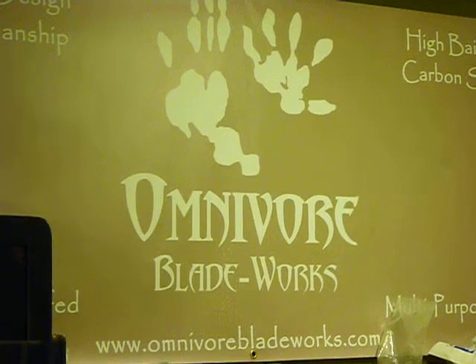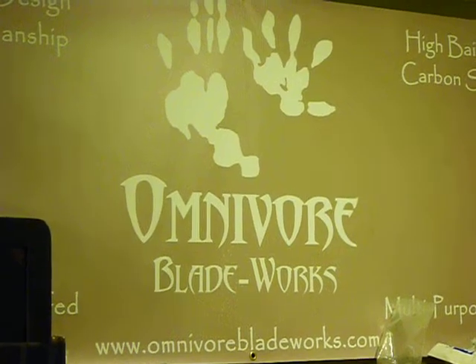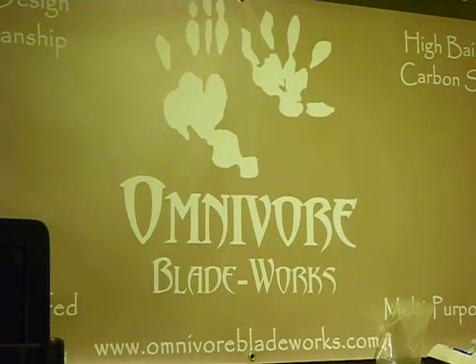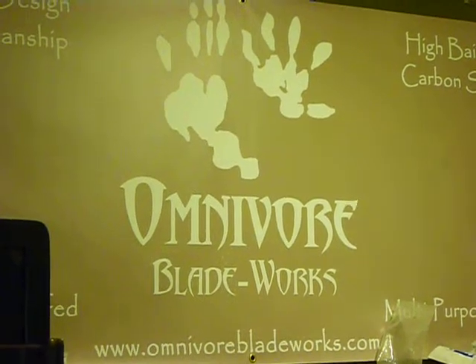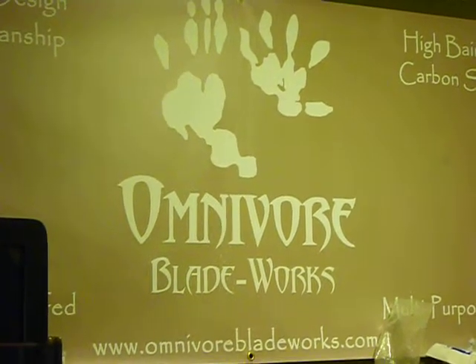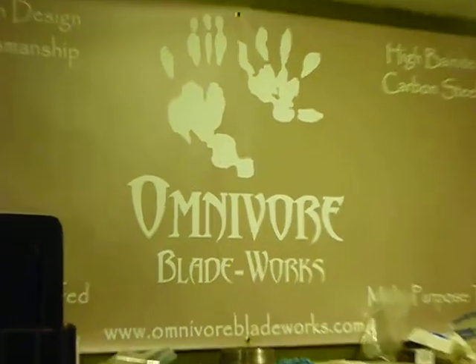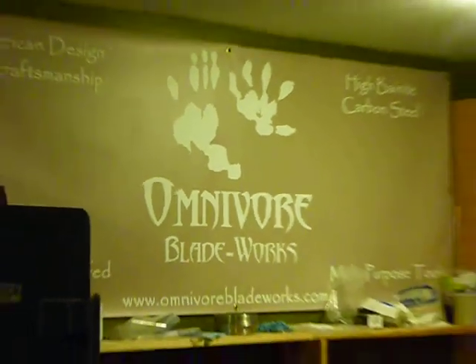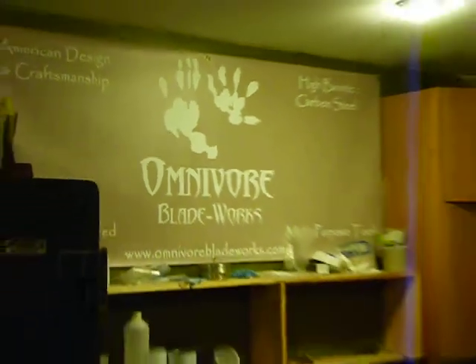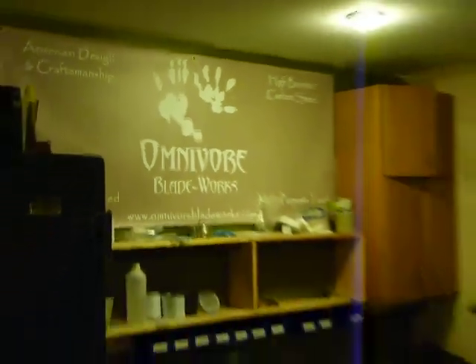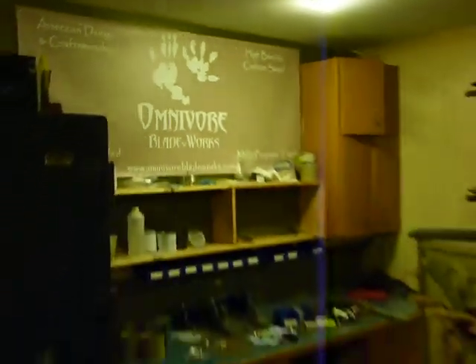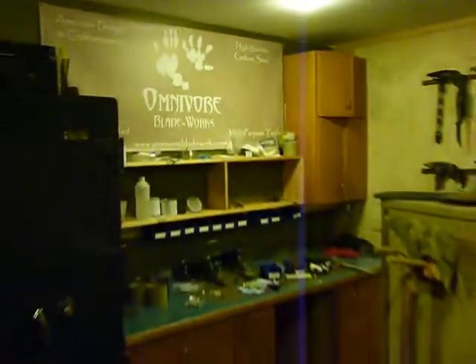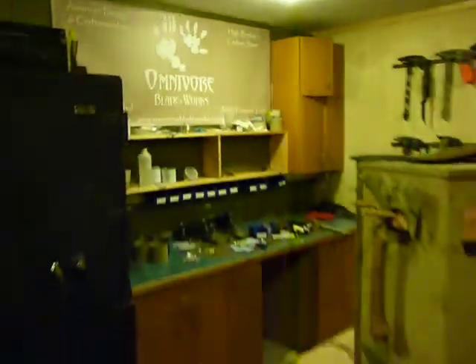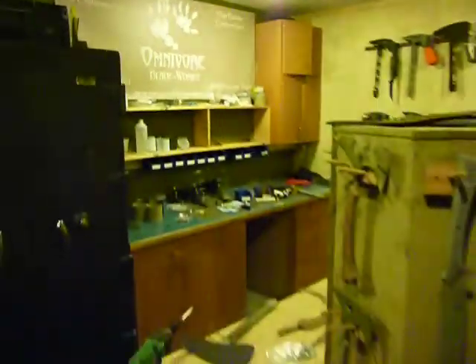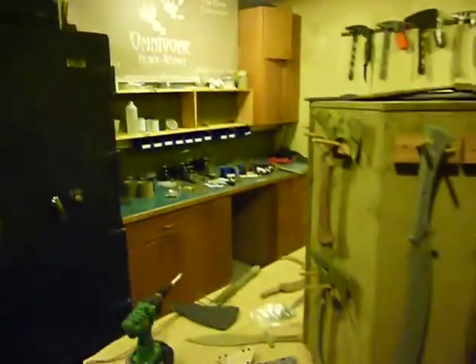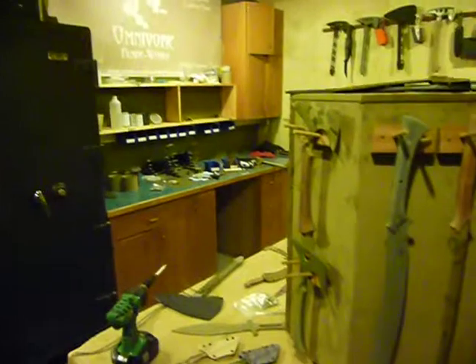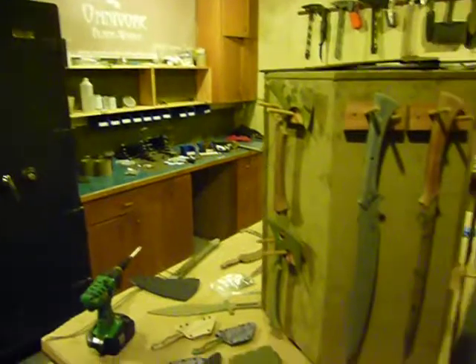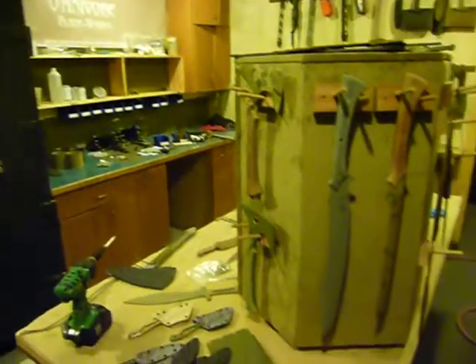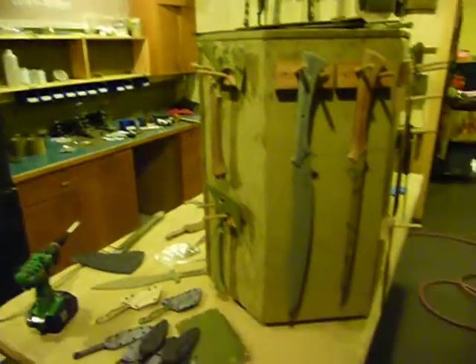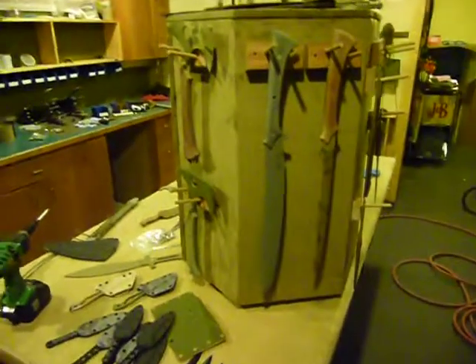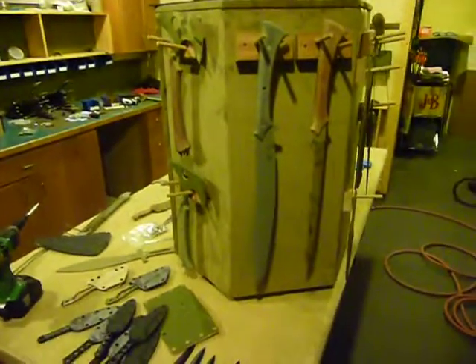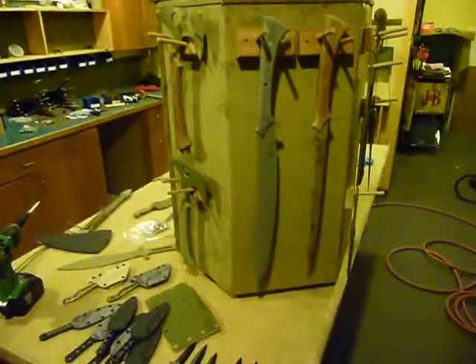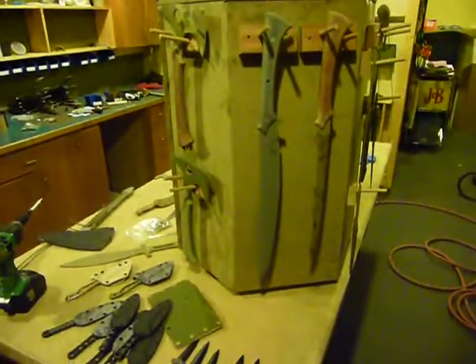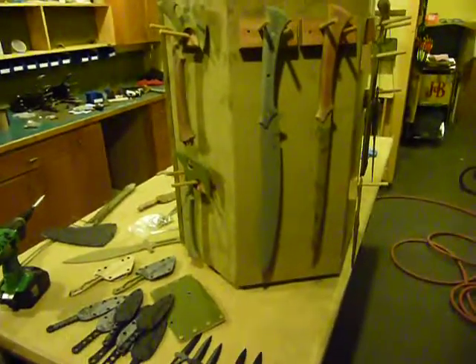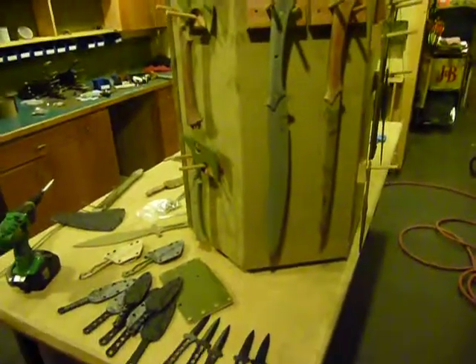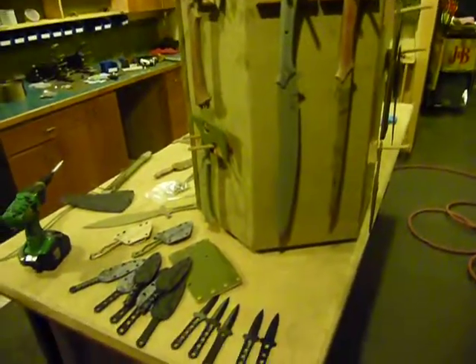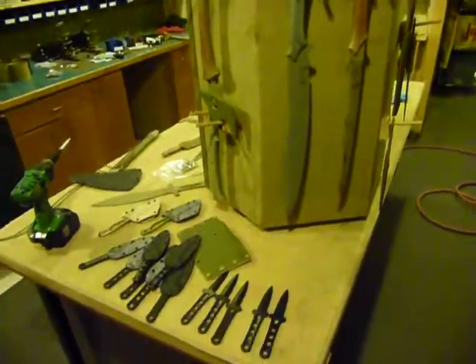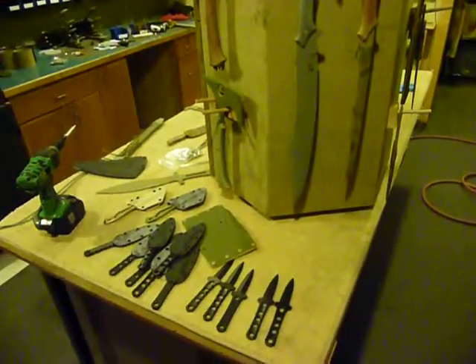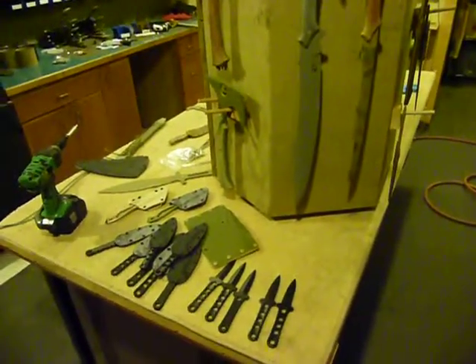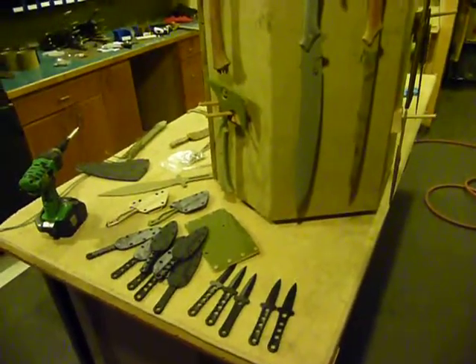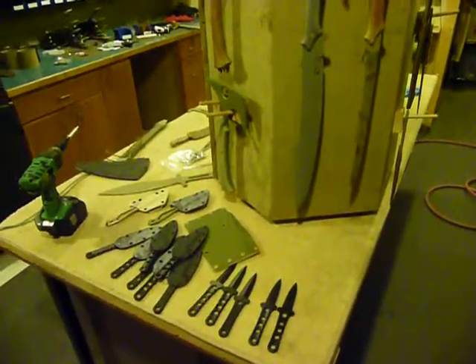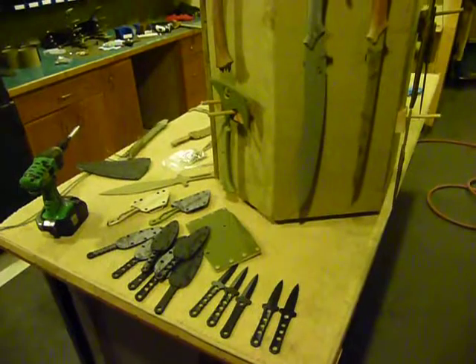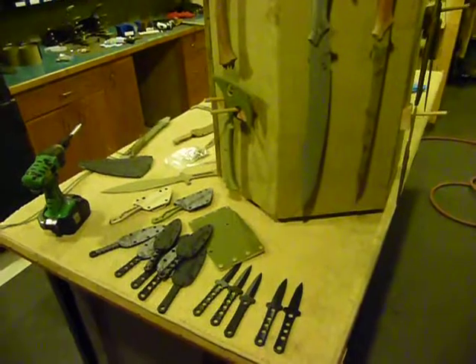Hey y'all, this is Jared with Omnivore Blade Works. I want to show you some of the stuff we're taking to the Blade Show on Thursday — today's Wednesday.